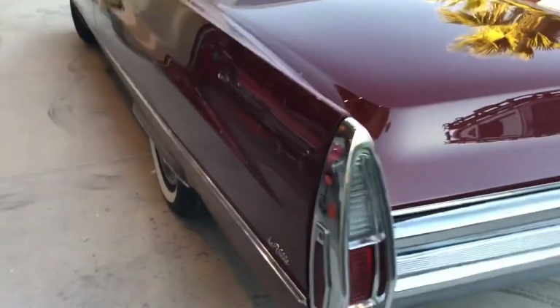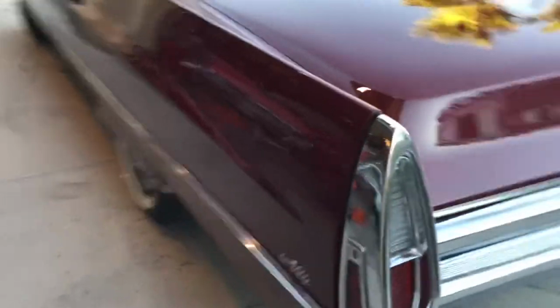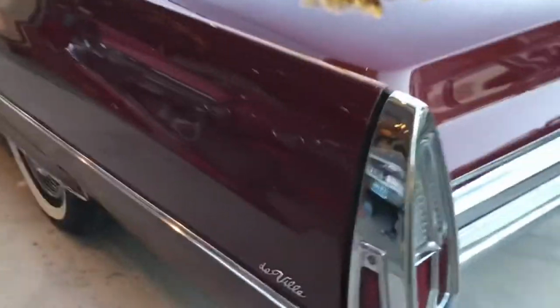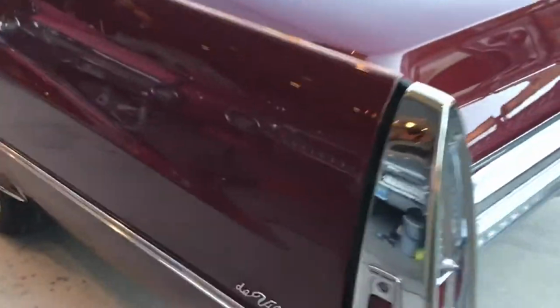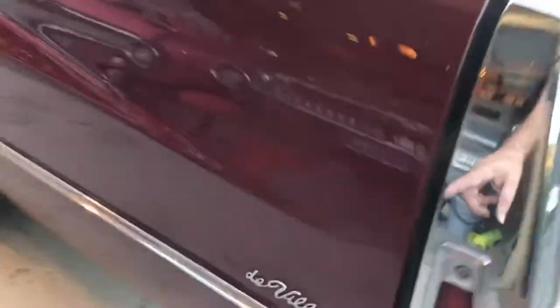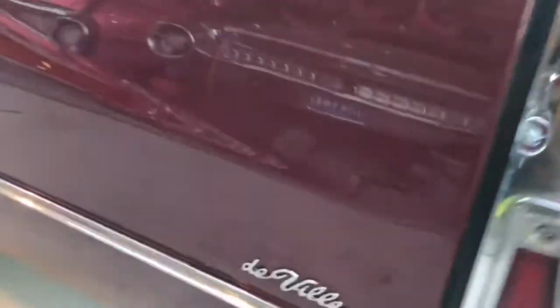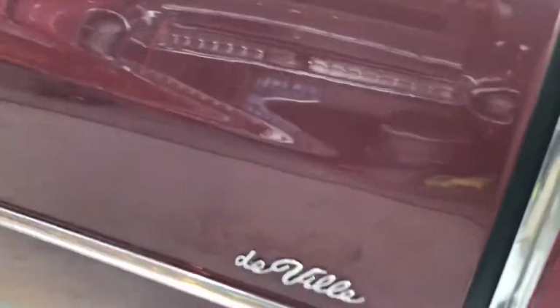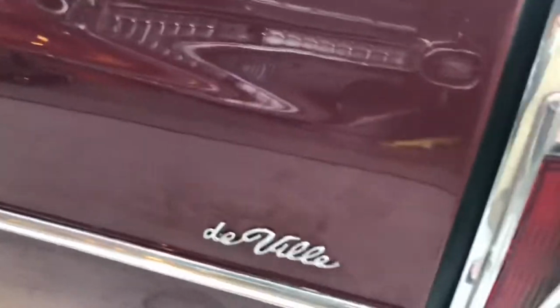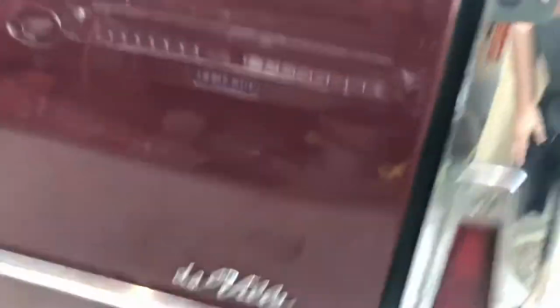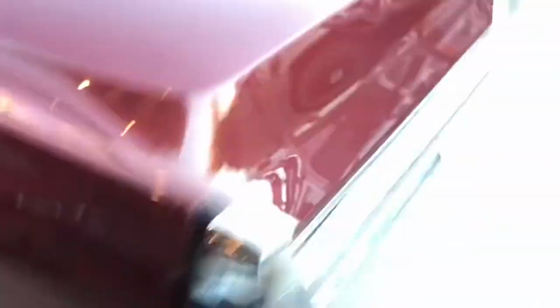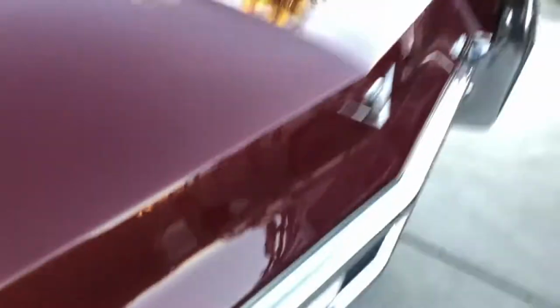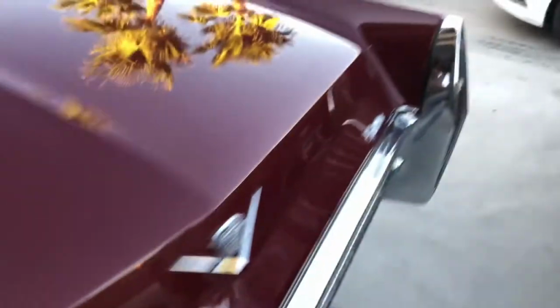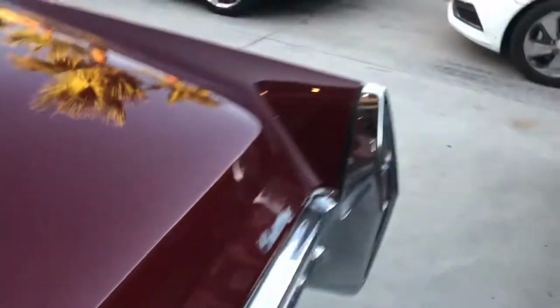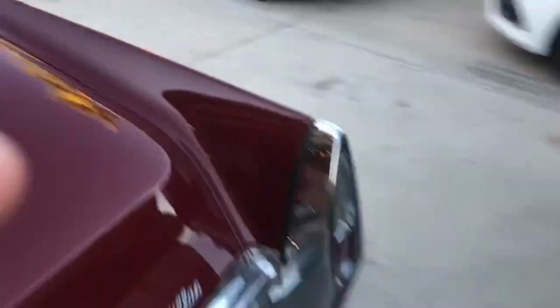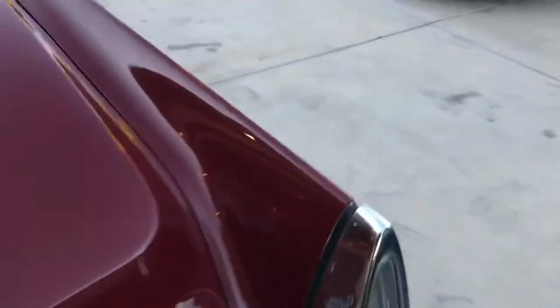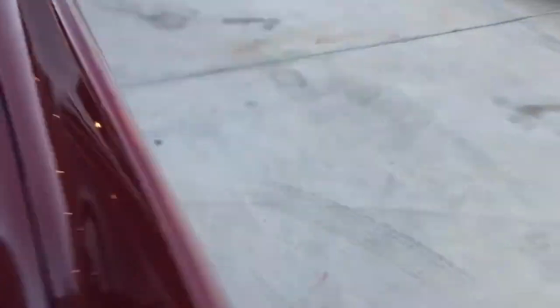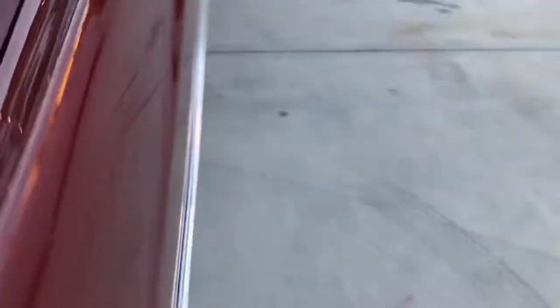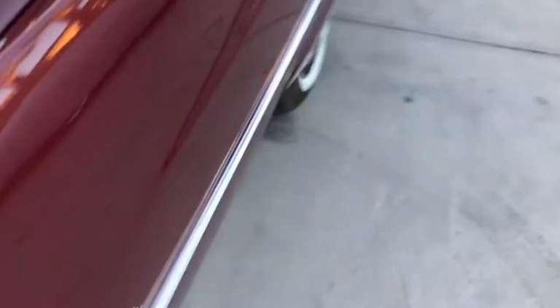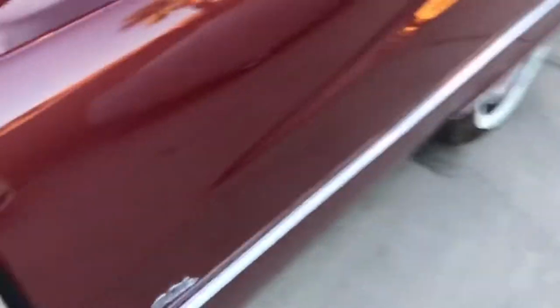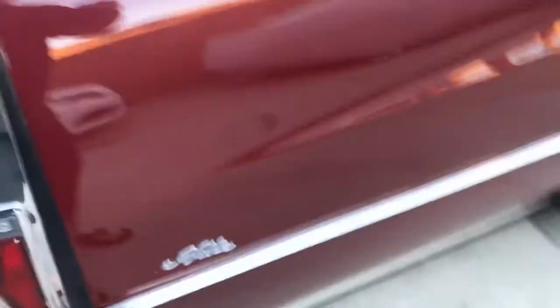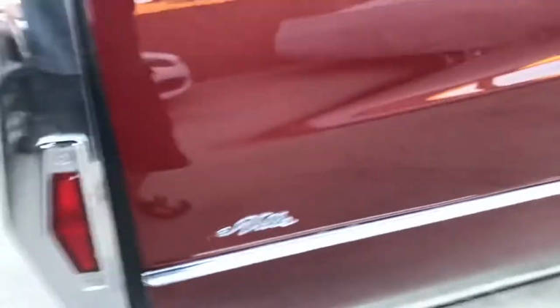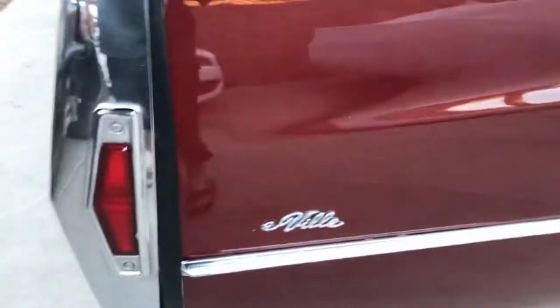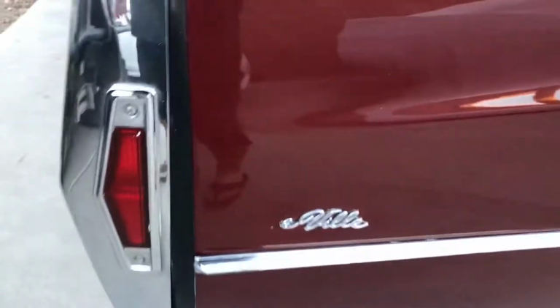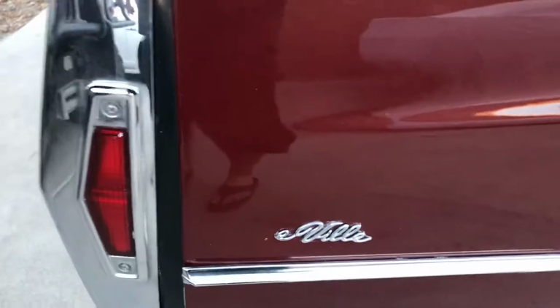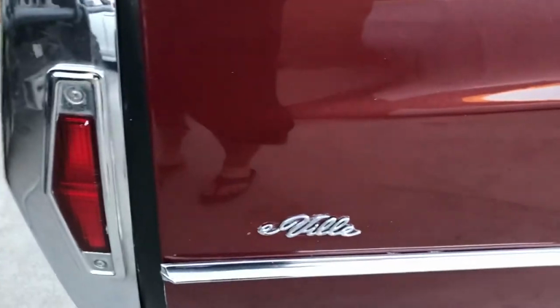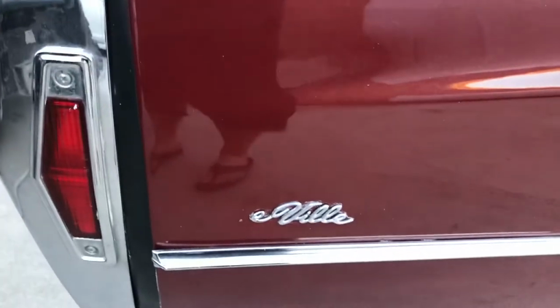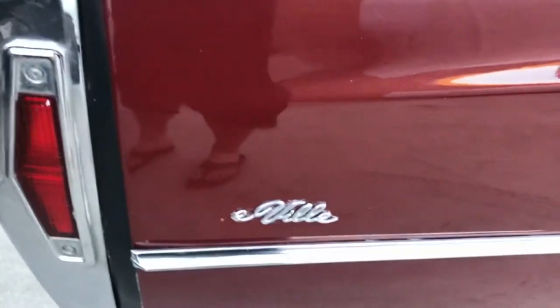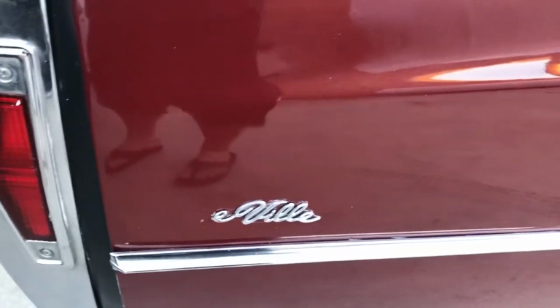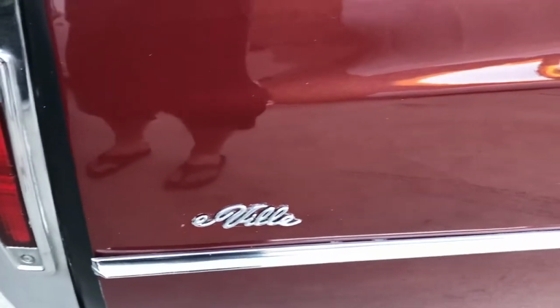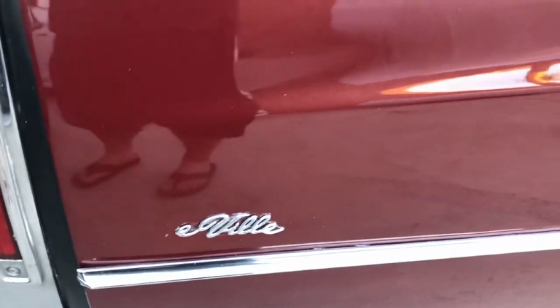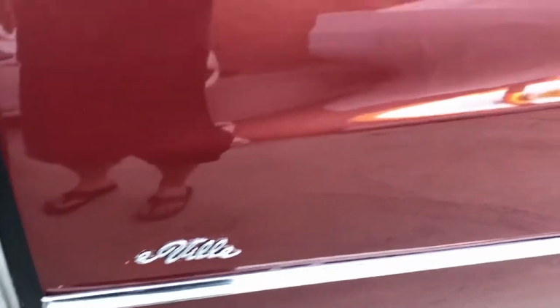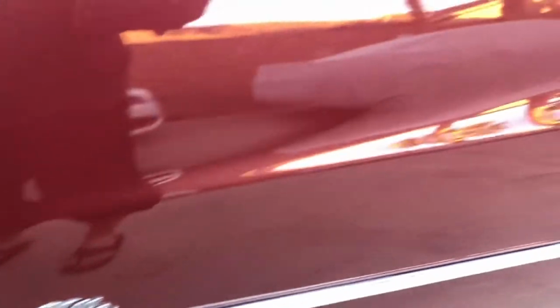On the other side, the emblem — the DeVille — I think they knocked the 'DE' off, which I think is easy to do when you're washing it. Or just the 'D' got knocked off.